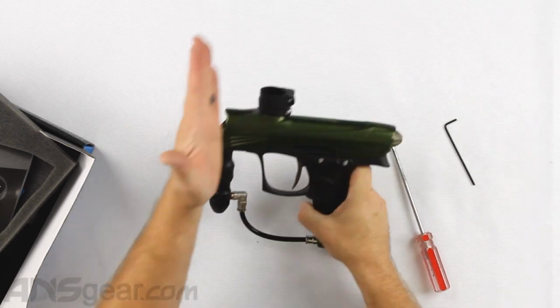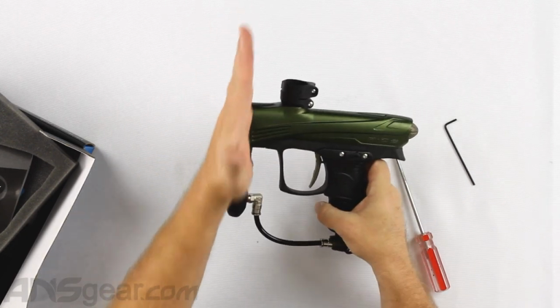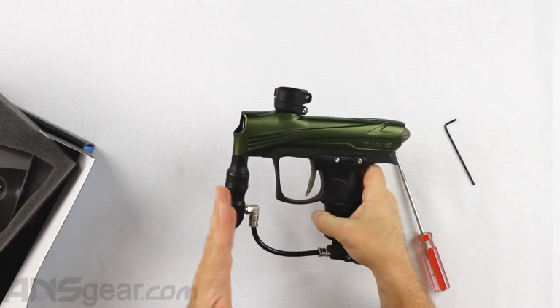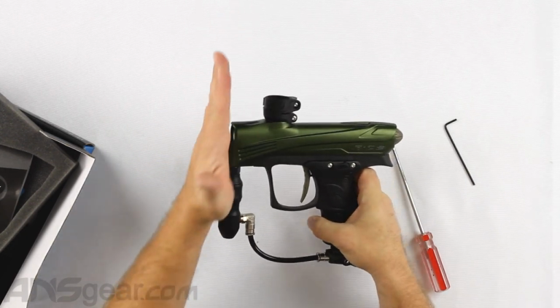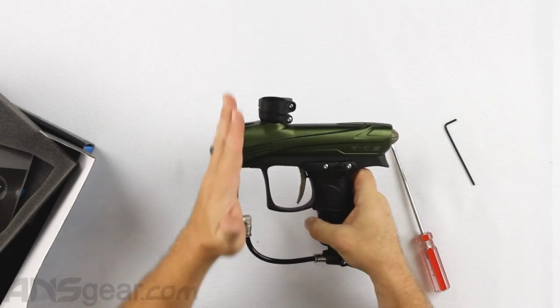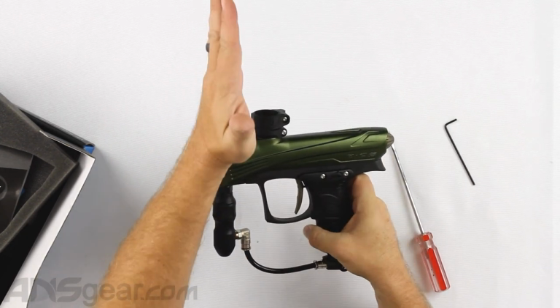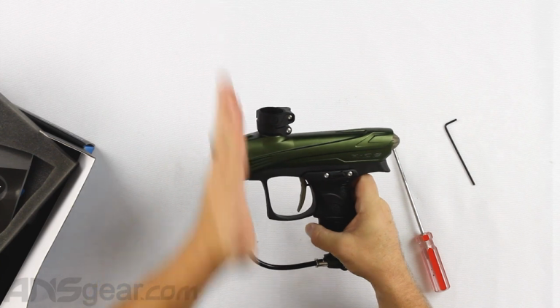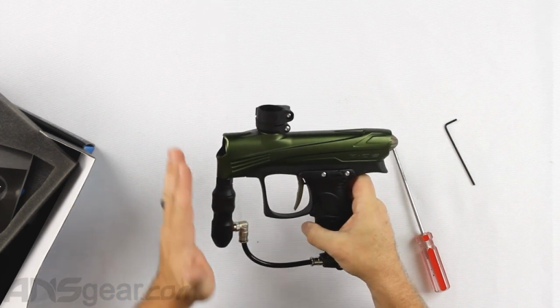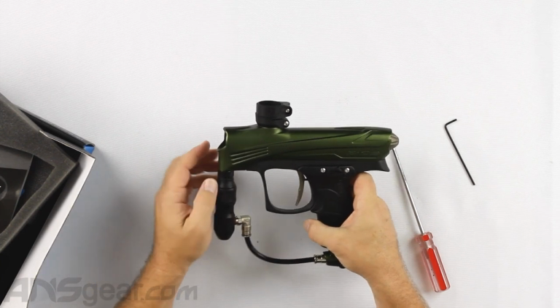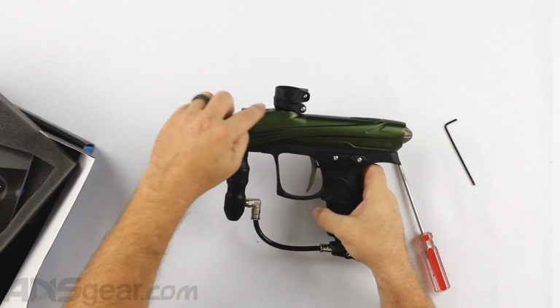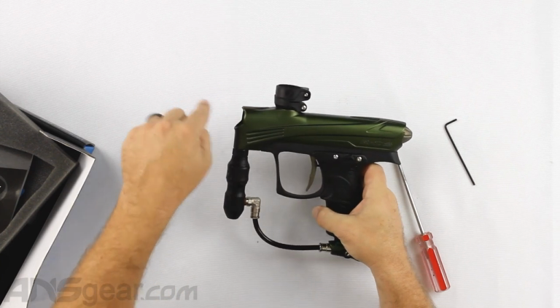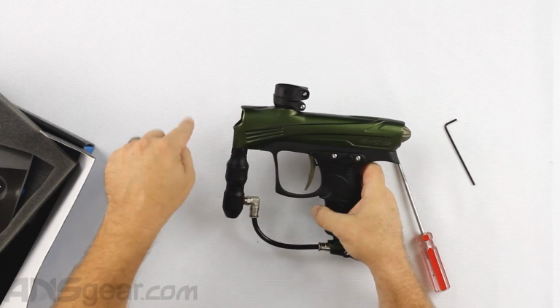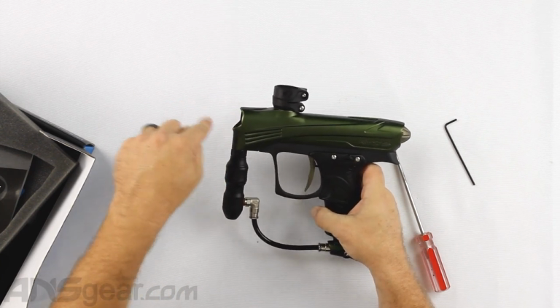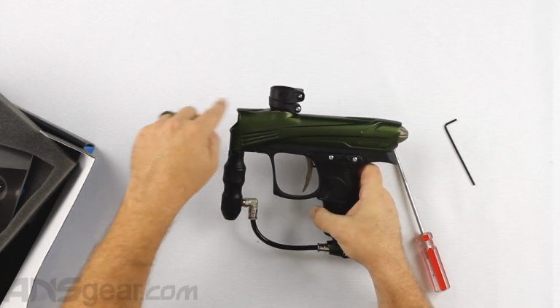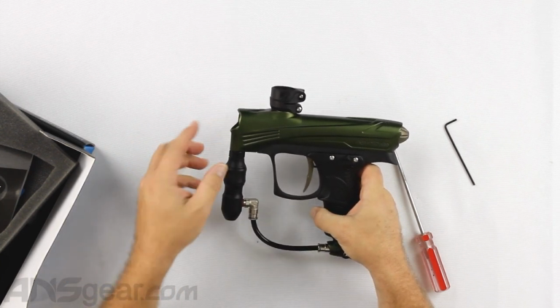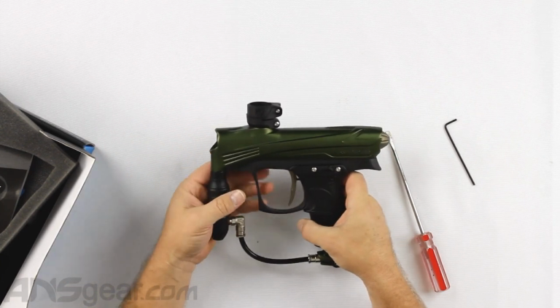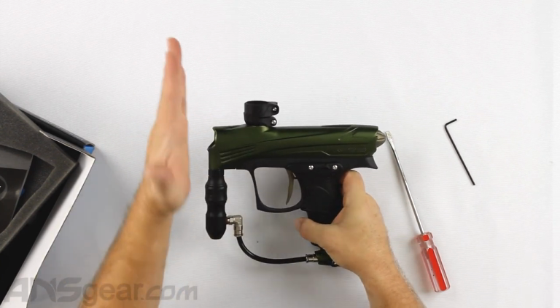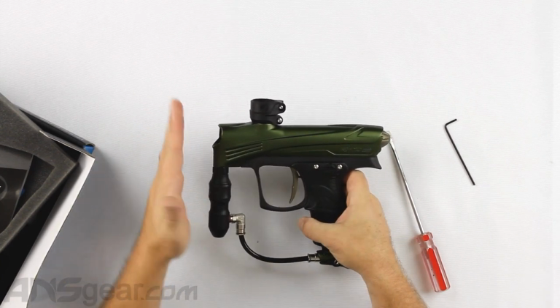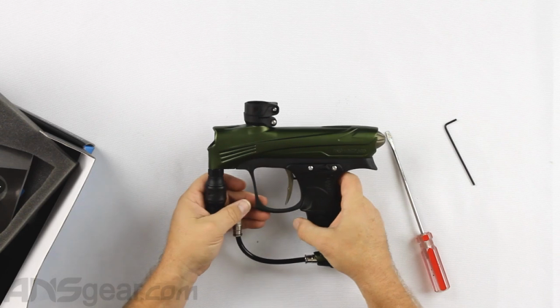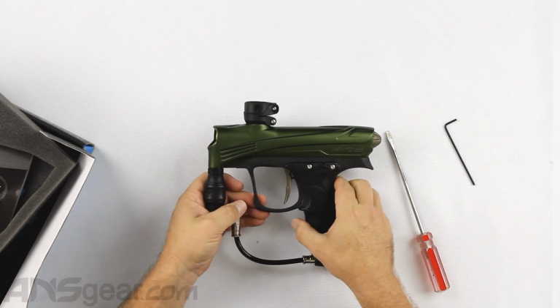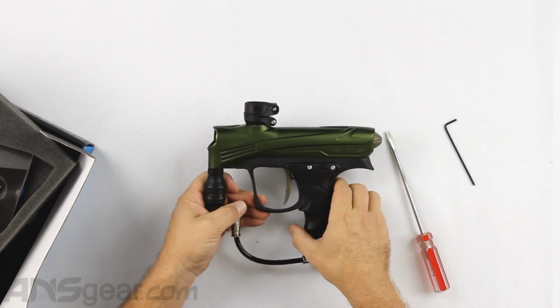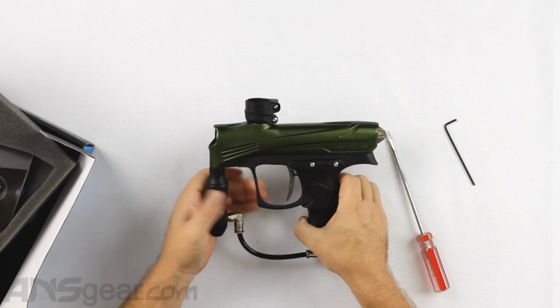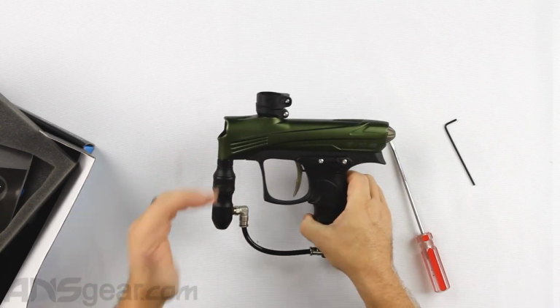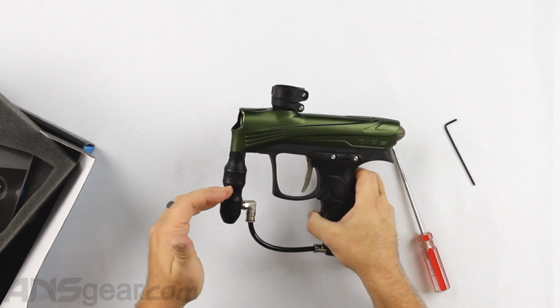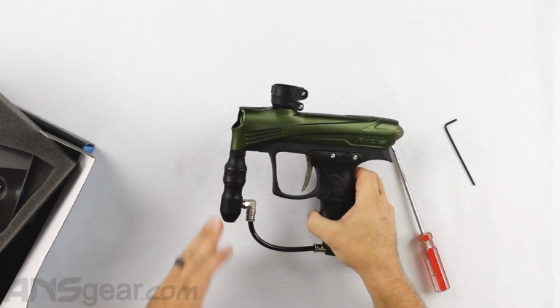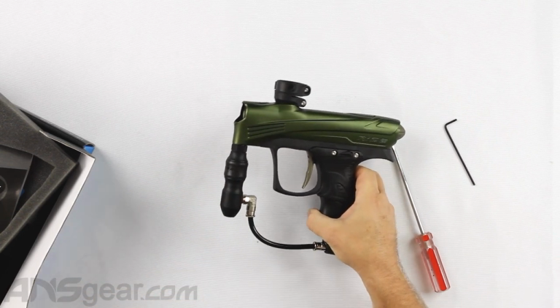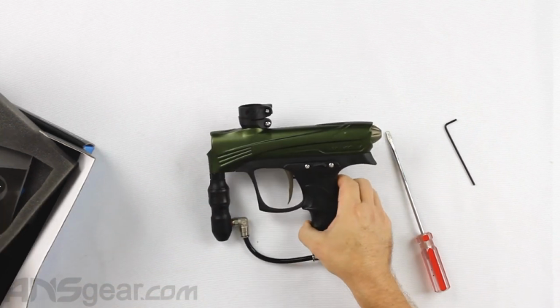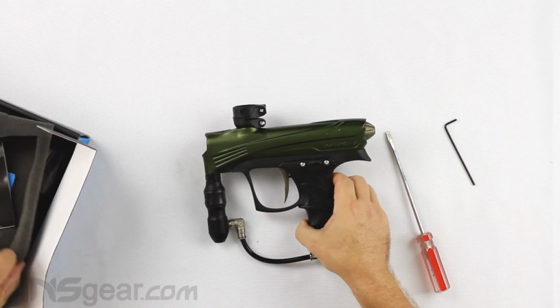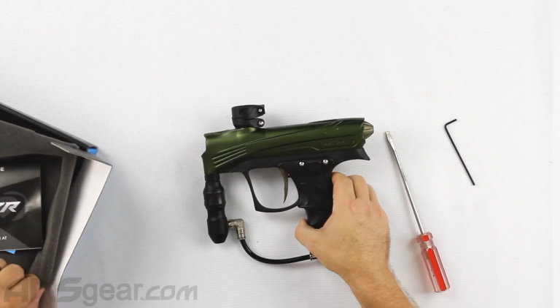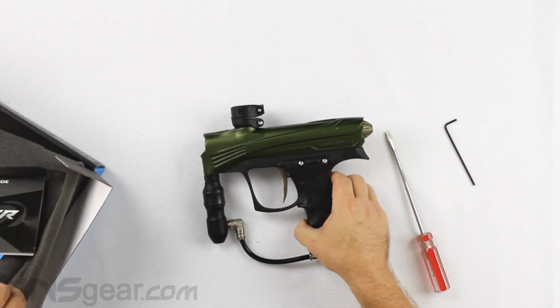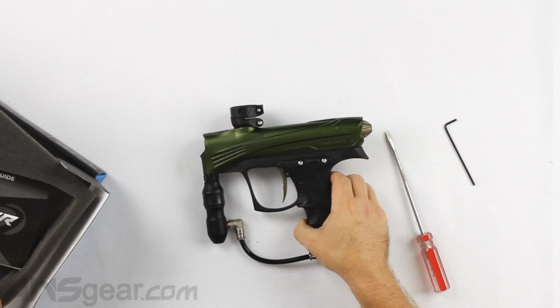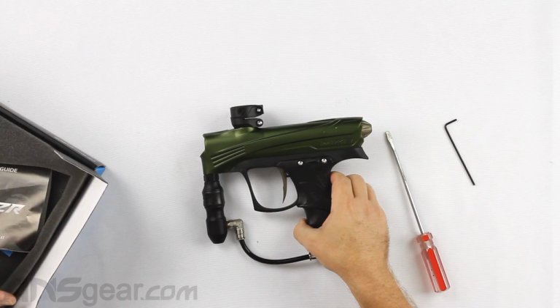They've also snubbed off the front of the gun — the old one had weird angles coming off the front; they've squared that up. It's still using the Hyper 3 style regulator, which is tried and true and has been working forever.